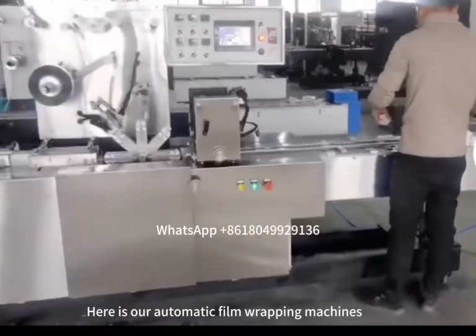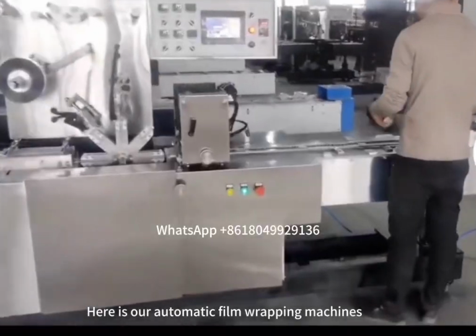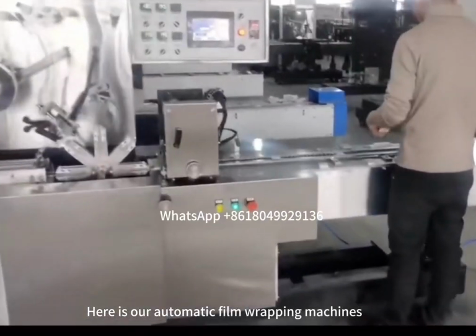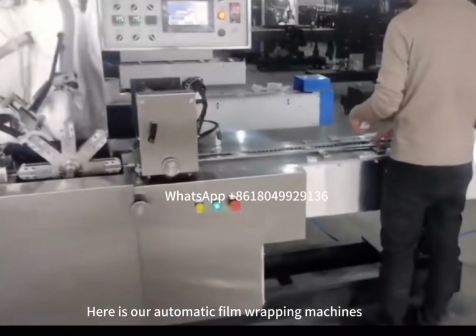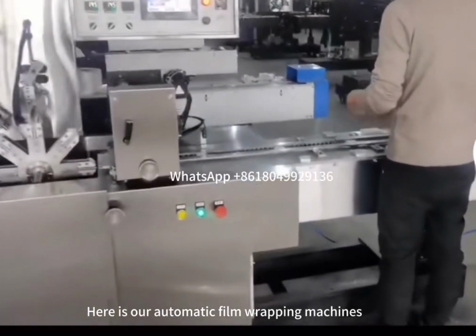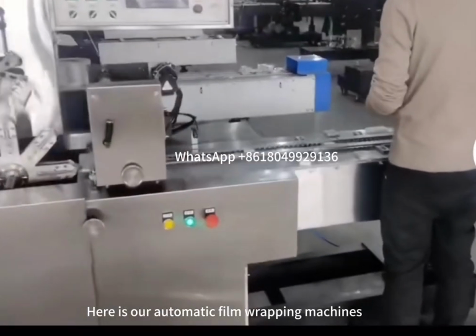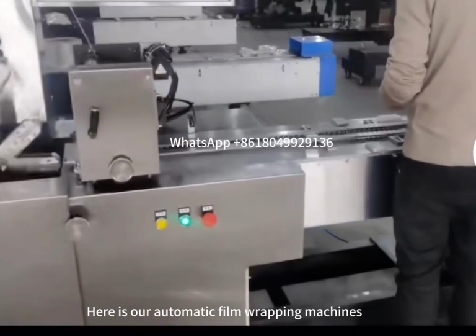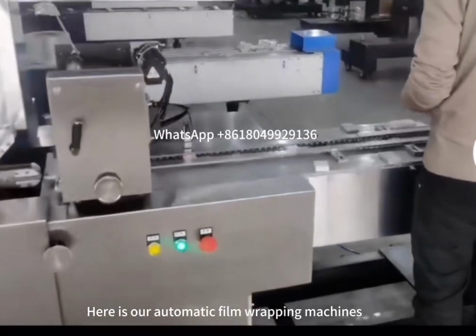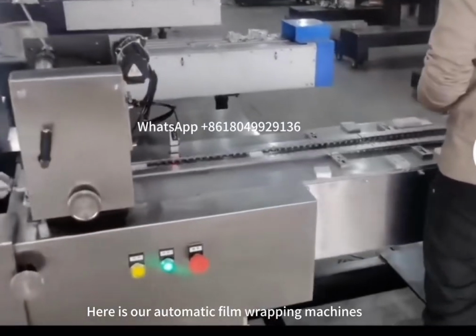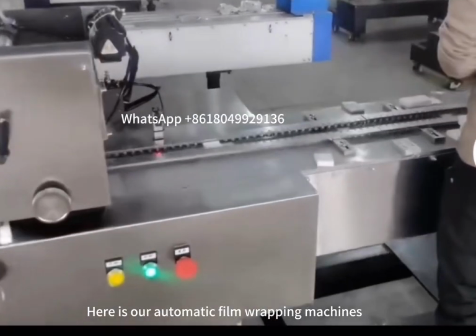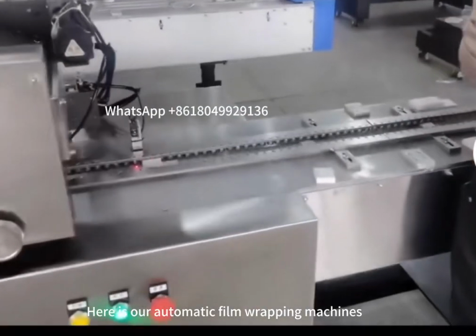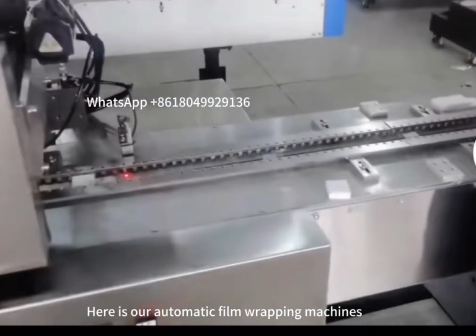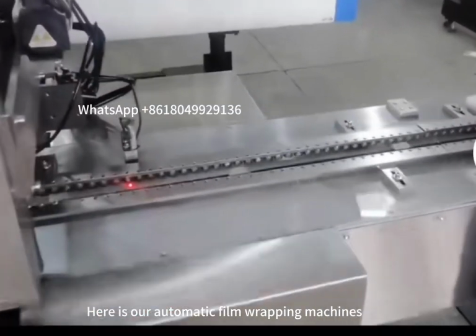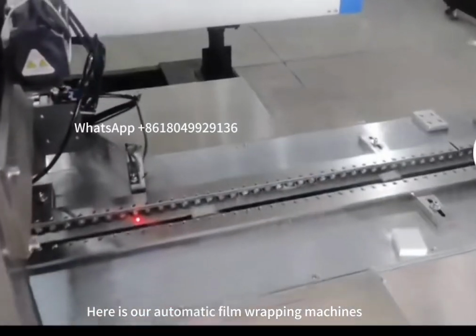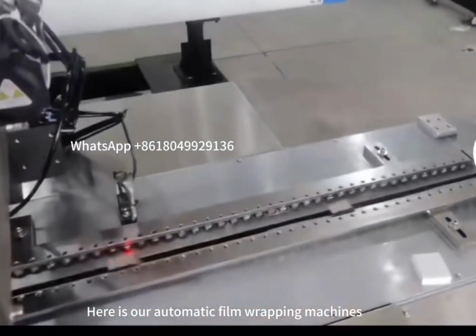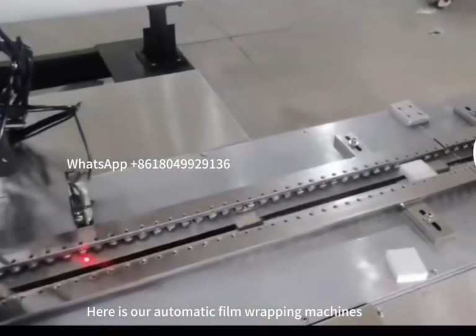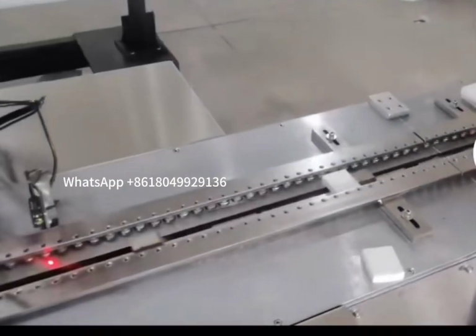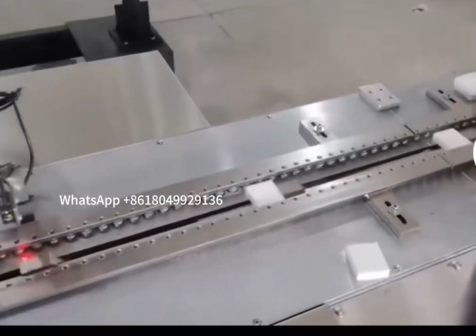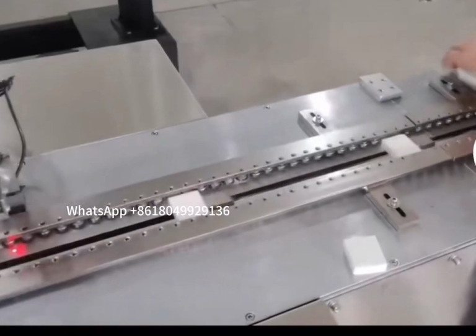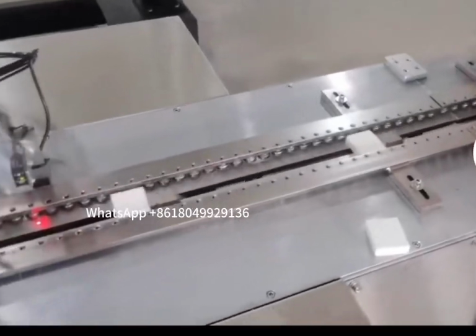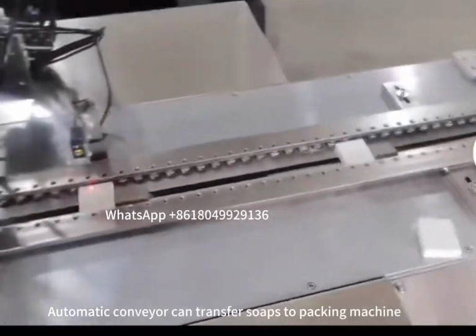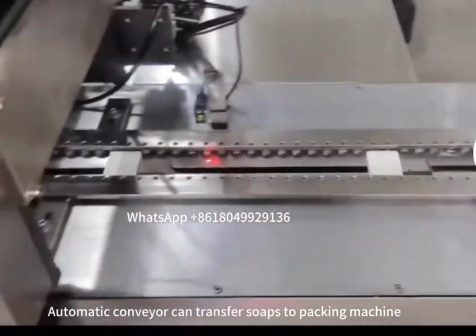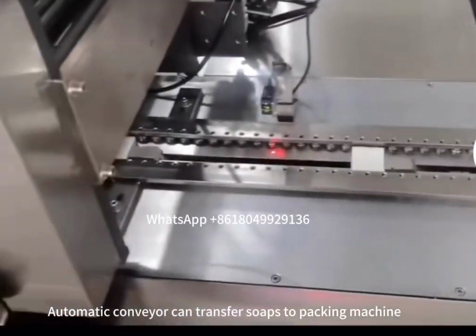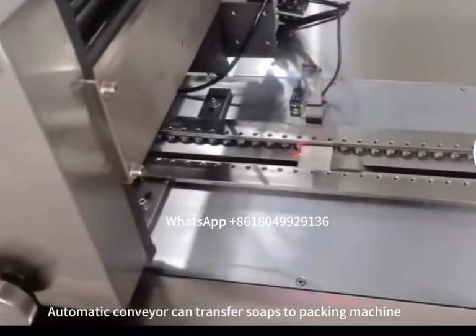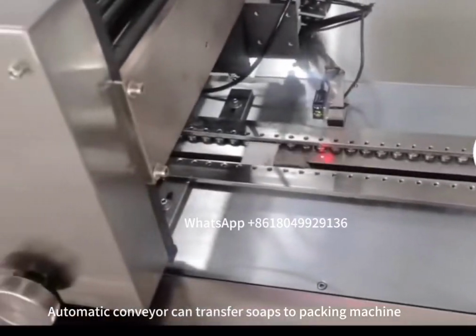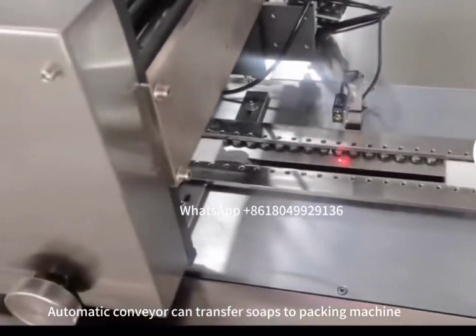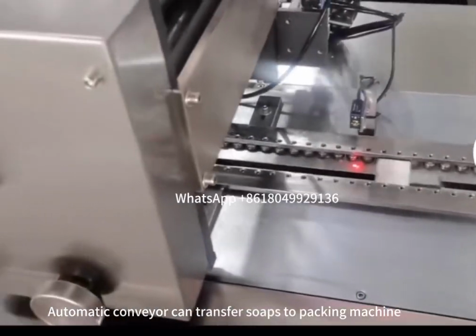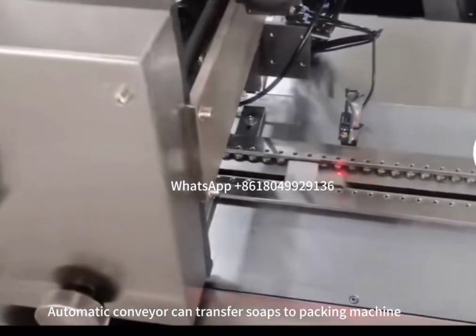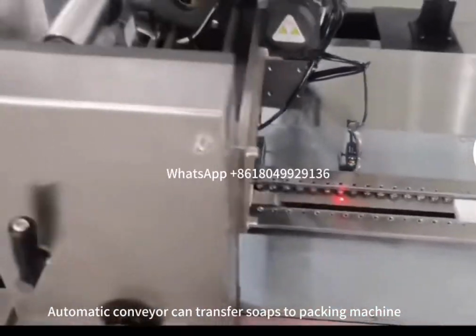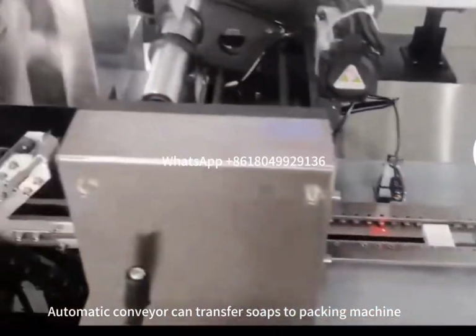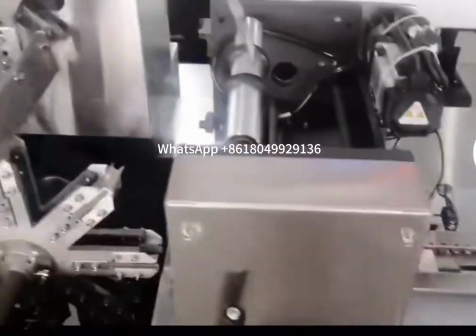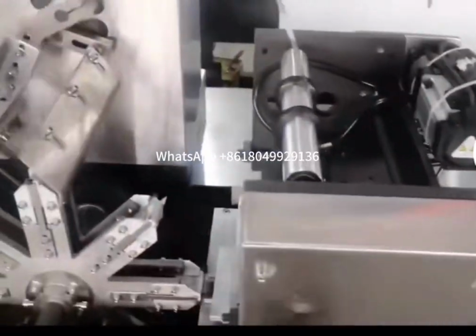Here is our automatic film wrapping machine. An automatic conveyor can transfer soaps to the packing machine.